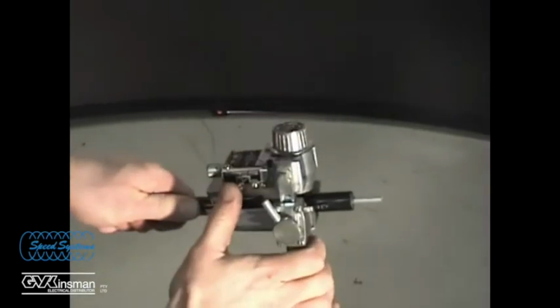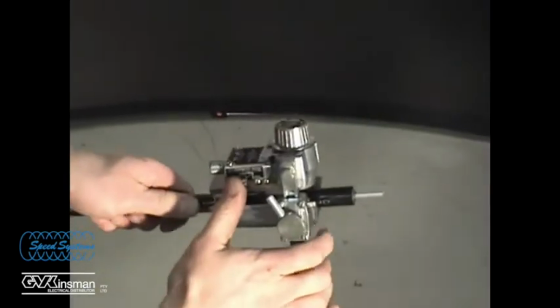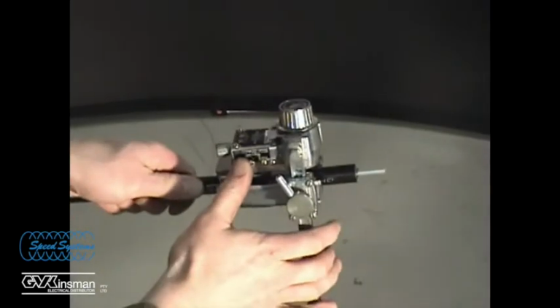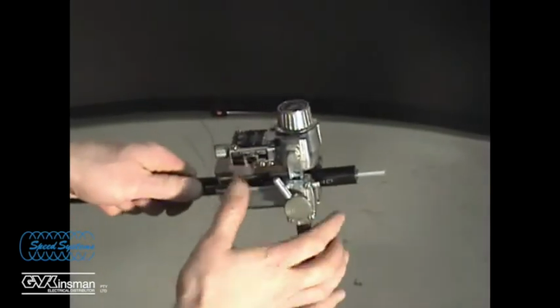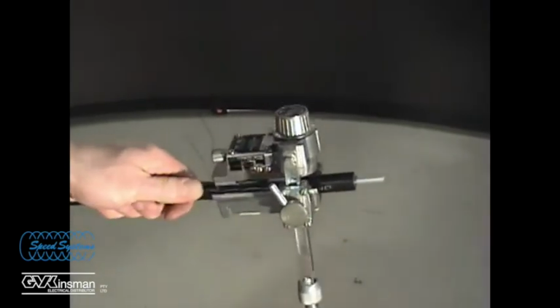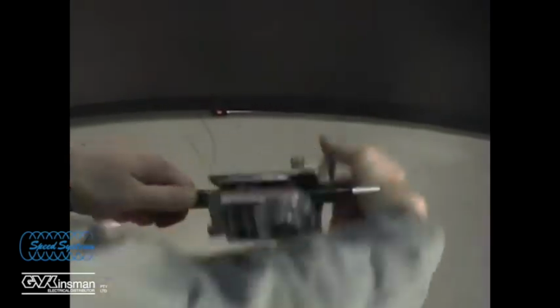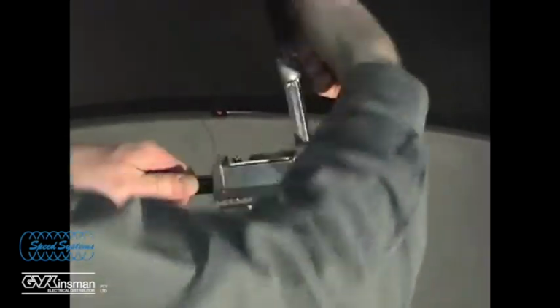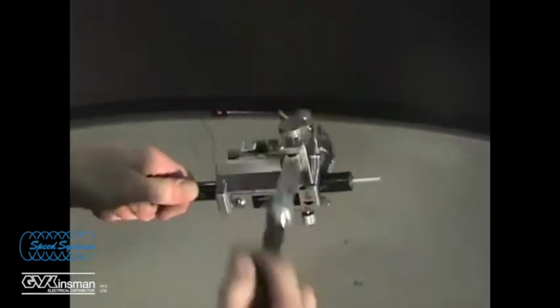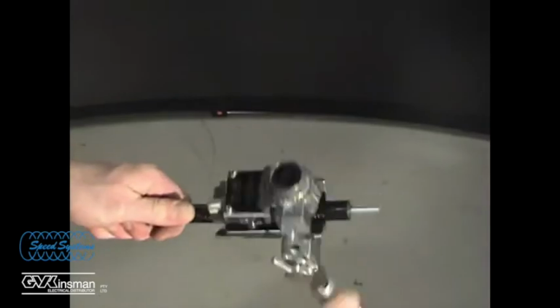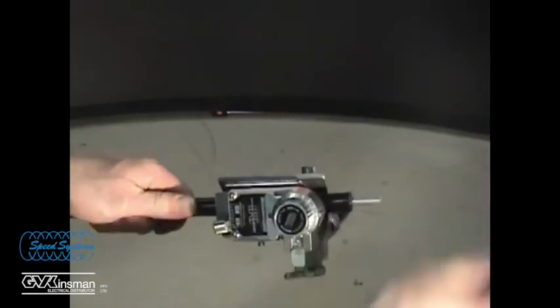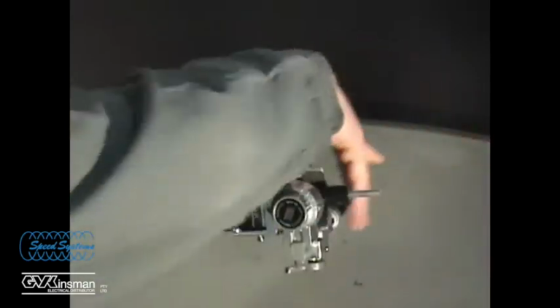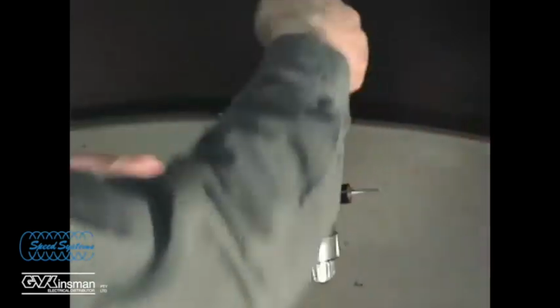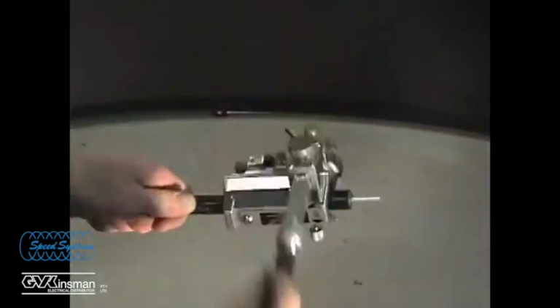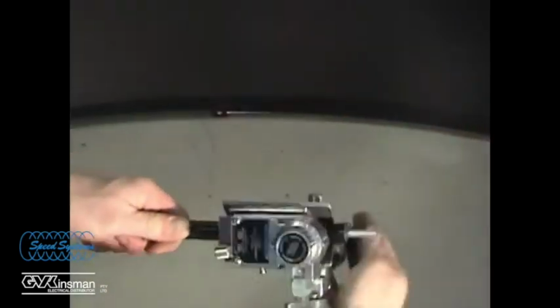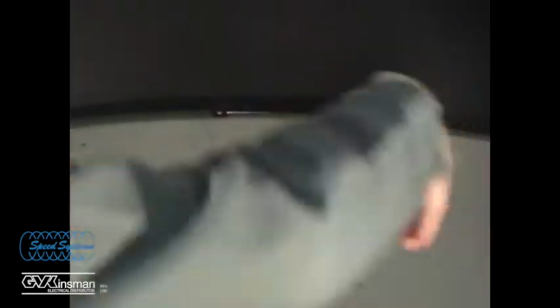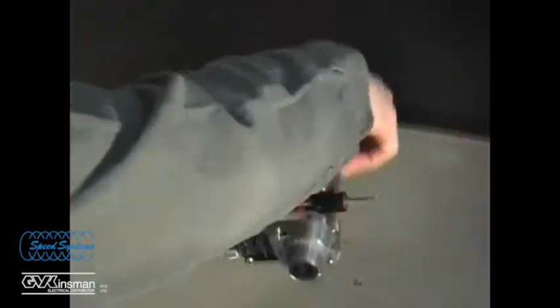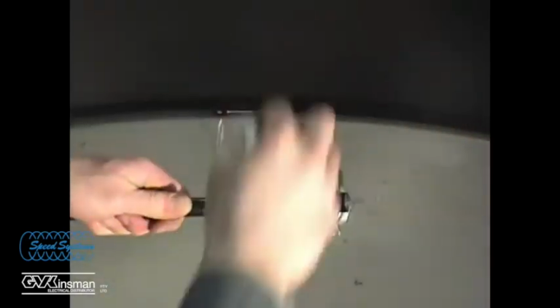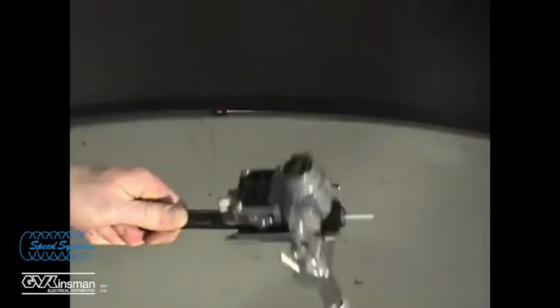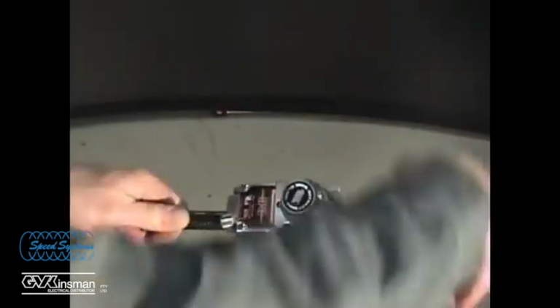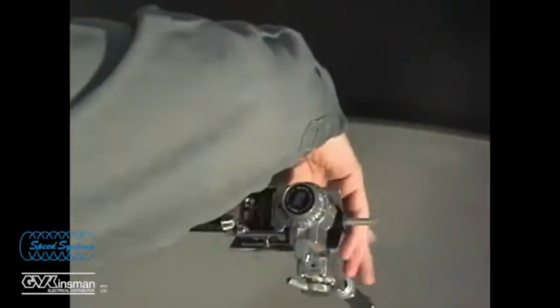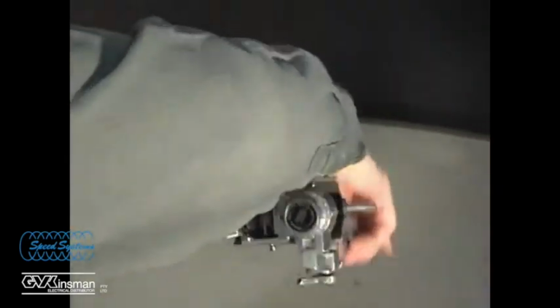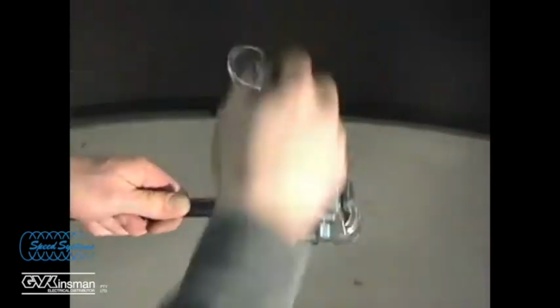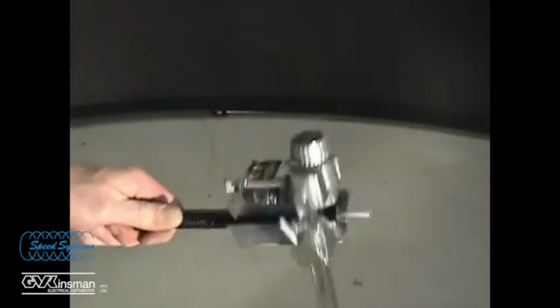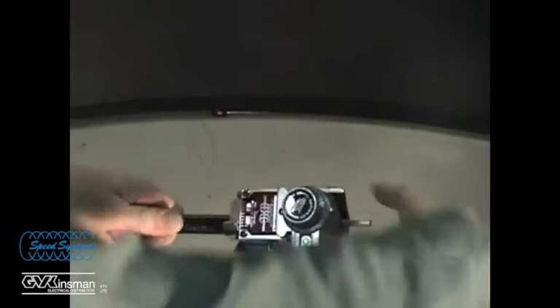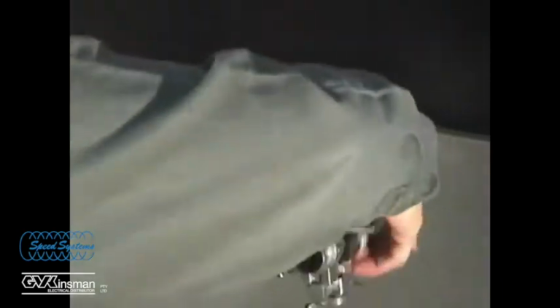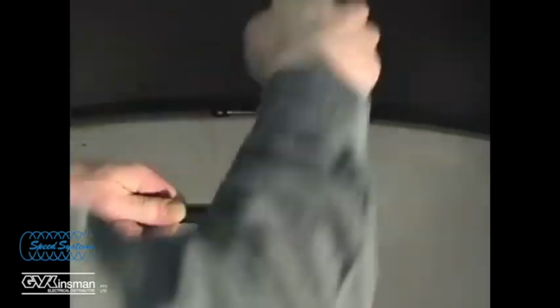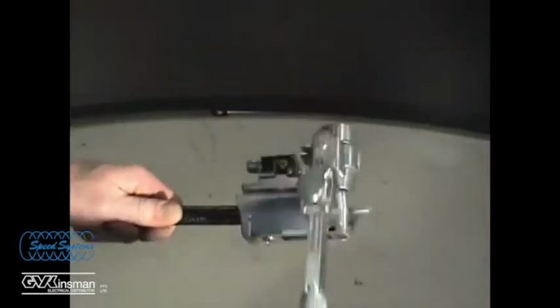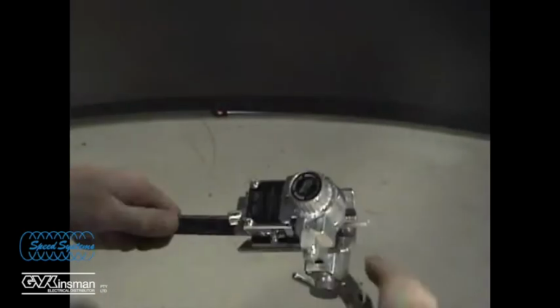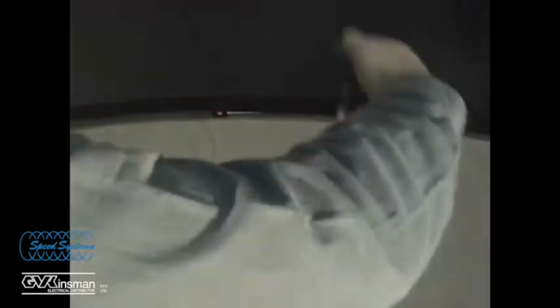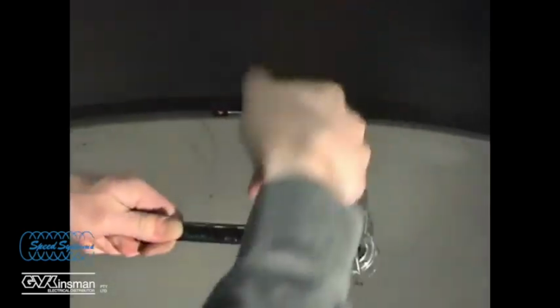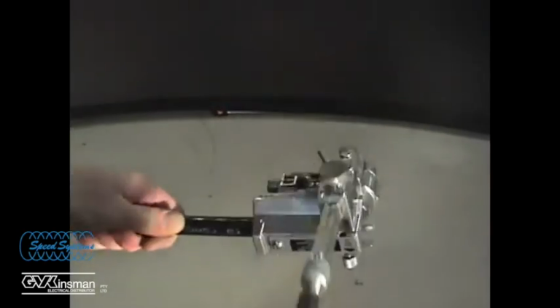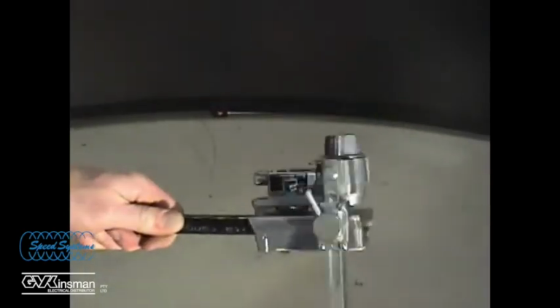Without removing the tool from the cable, move the scoring blade adjustment lever to the spiral cut position and rotate the tool counter-clockwise until the scoring blade comes through the end of the semi-con.